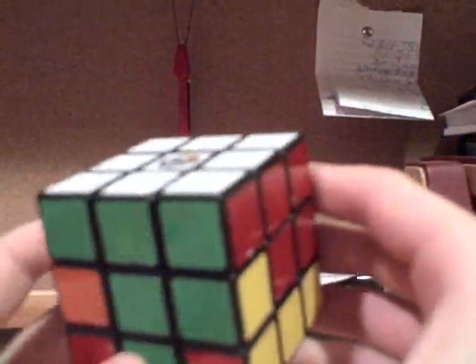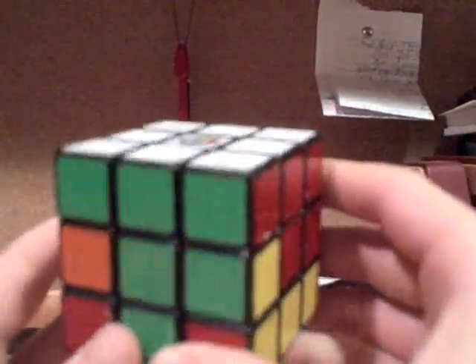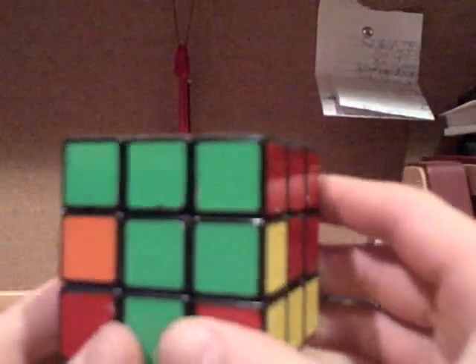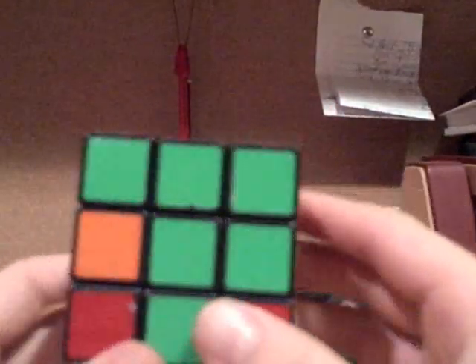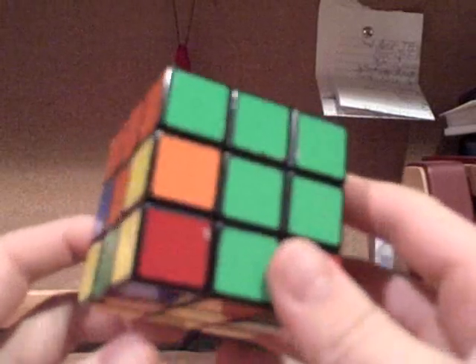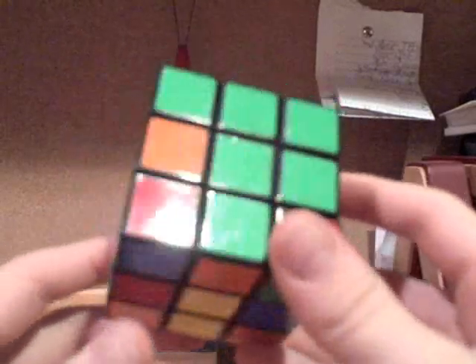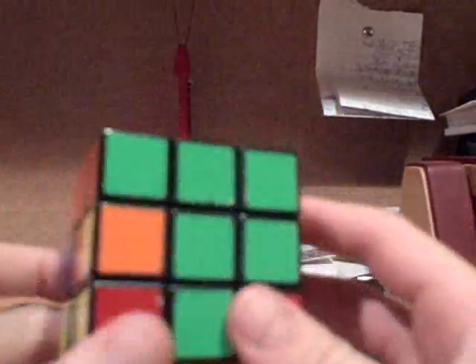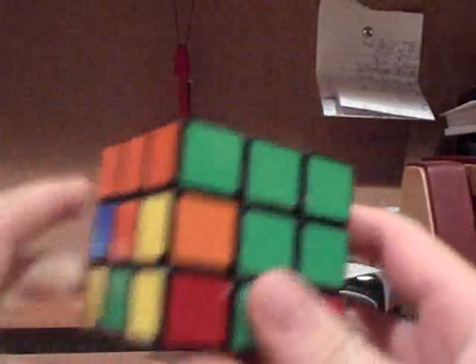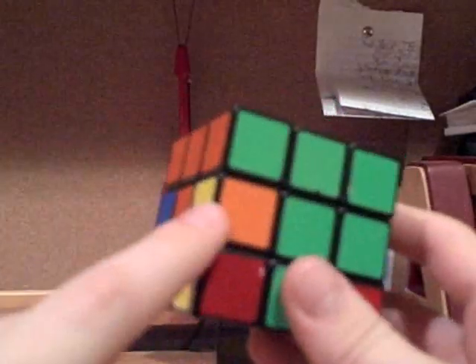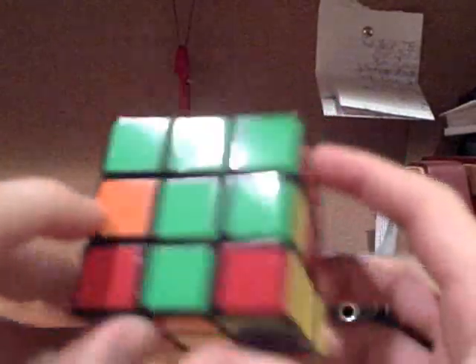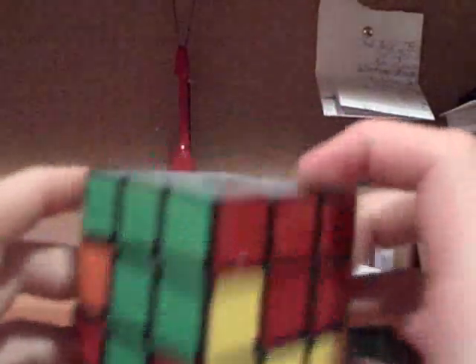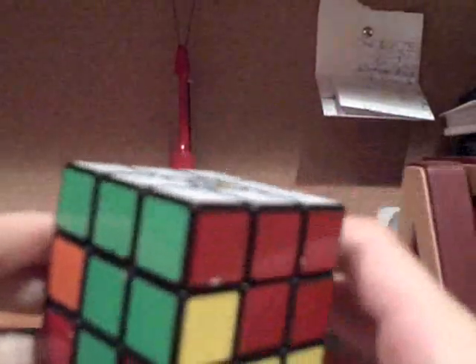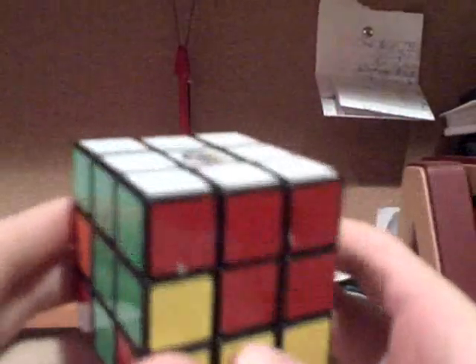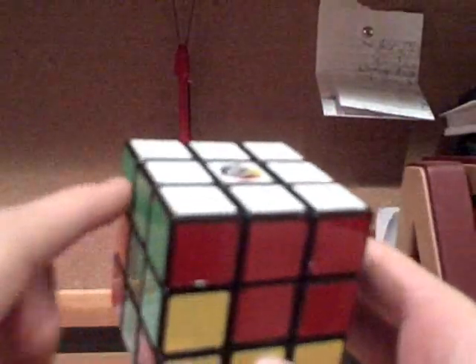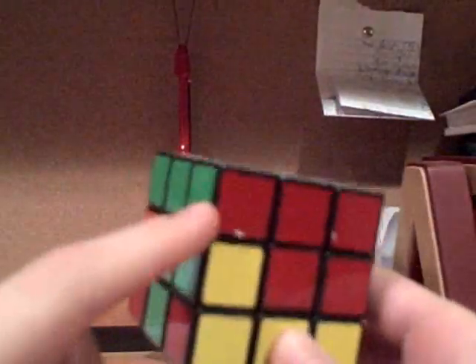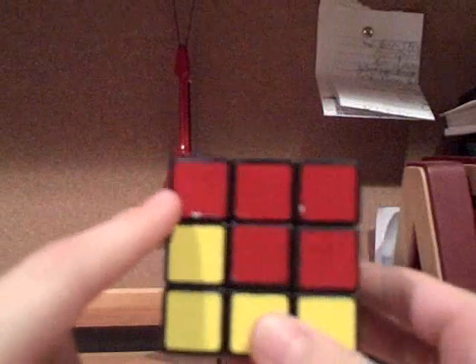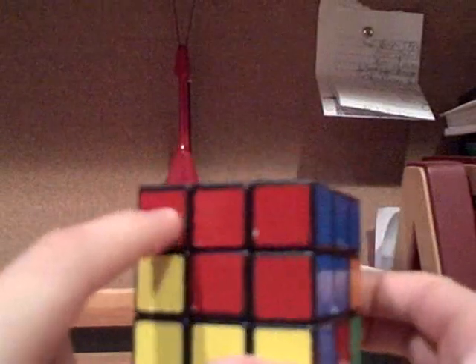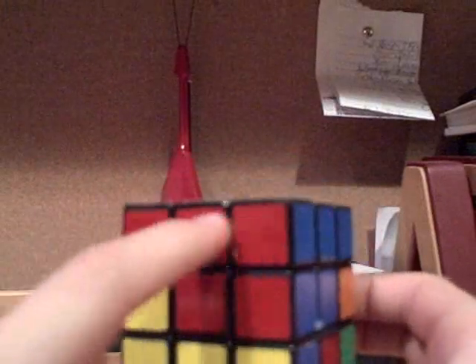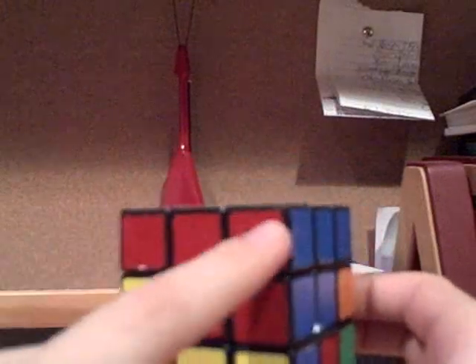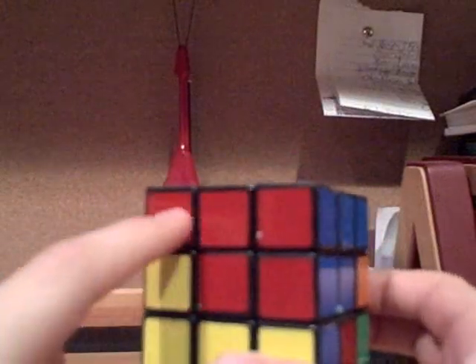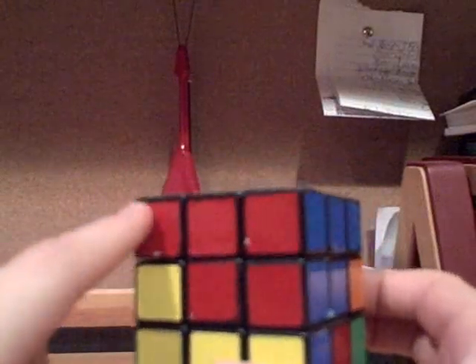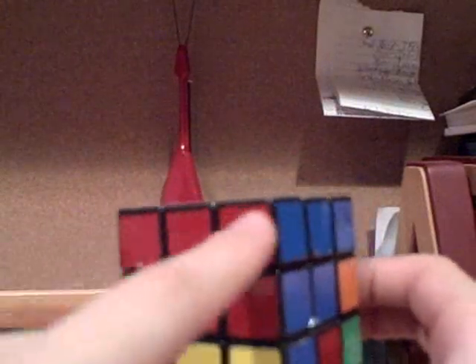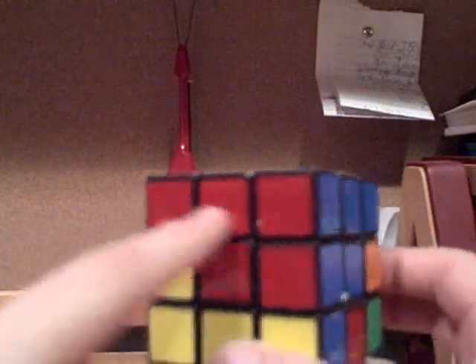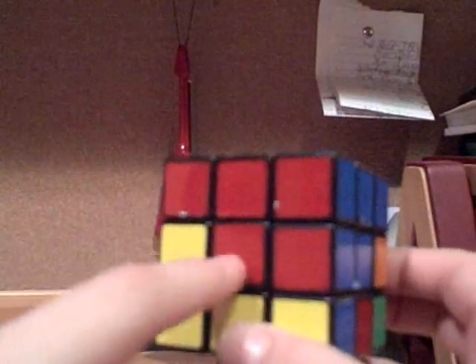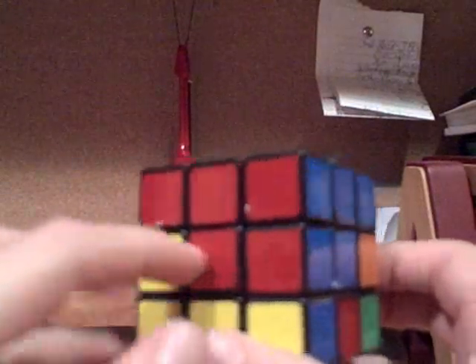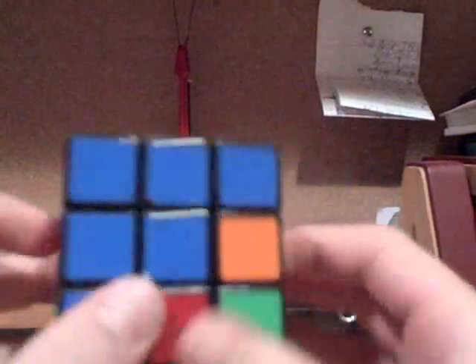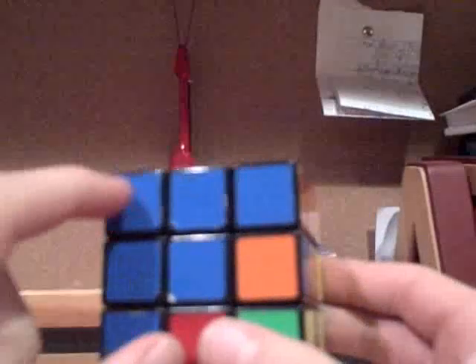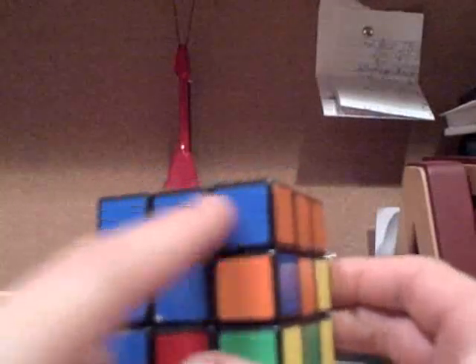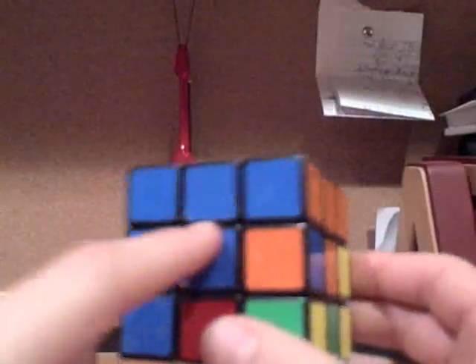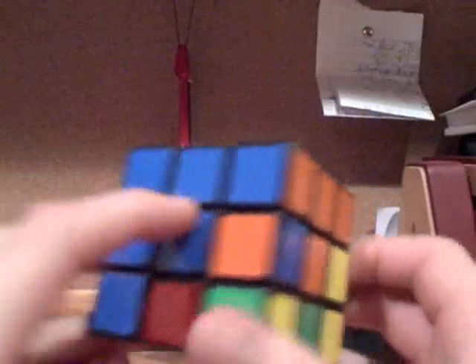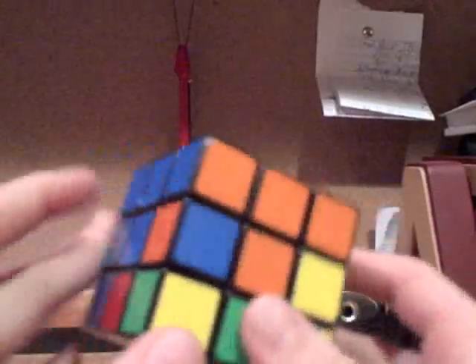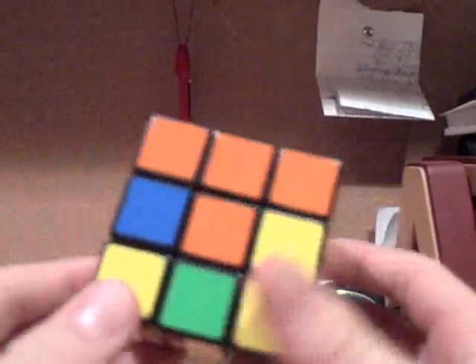In step two of solving the Rubik's Cube, you want to get the middle layer. If you've done the first step correctly, you should already have the first layer — all of these pieces are red, matching up in the red center, all of these pieces are blue, matching up in the blue center, and so on.